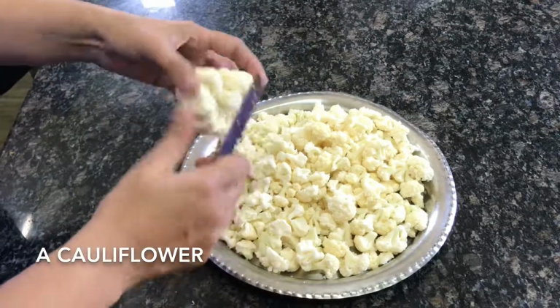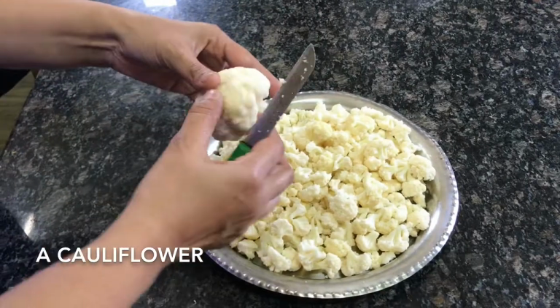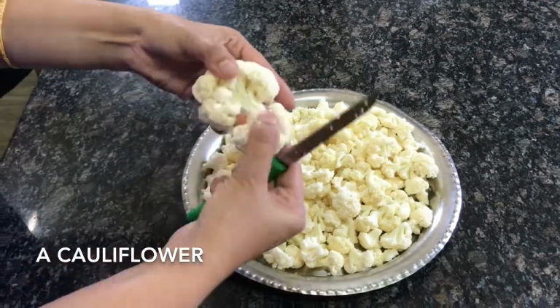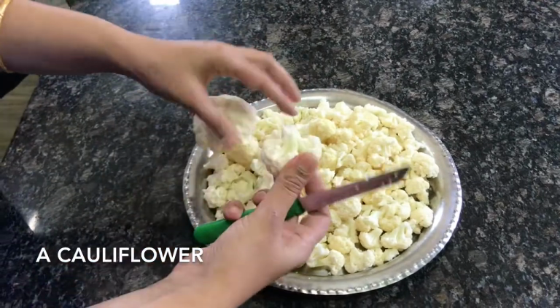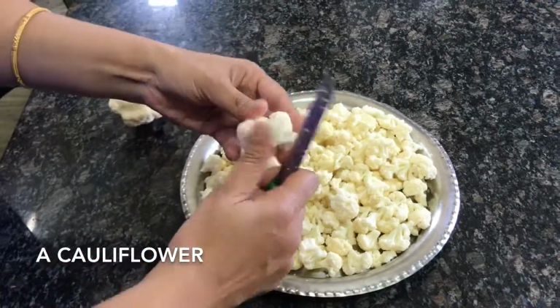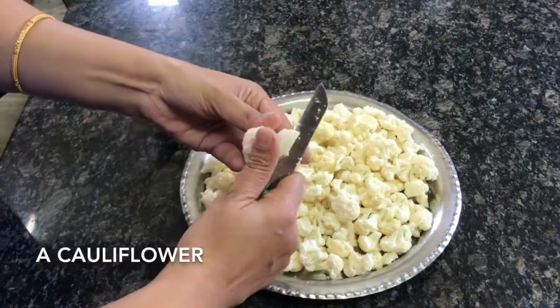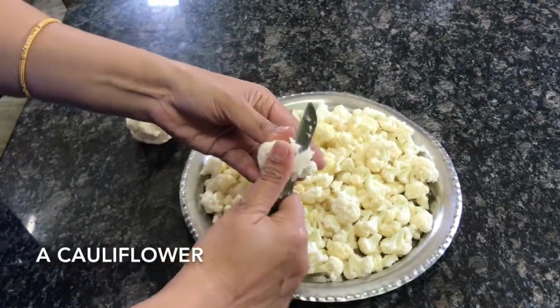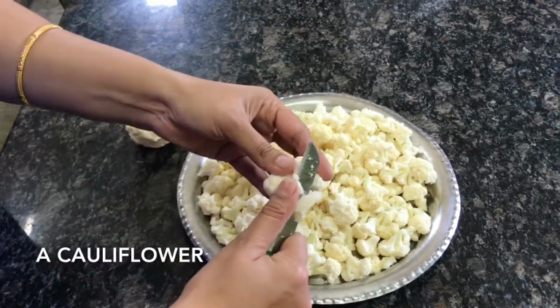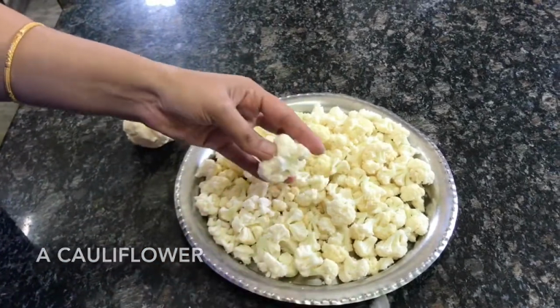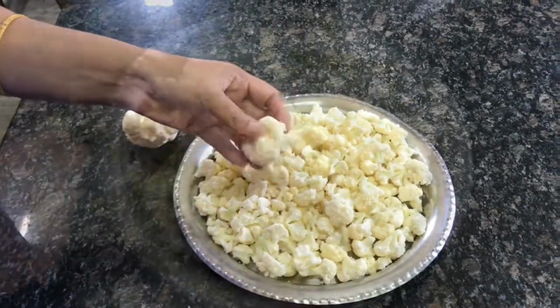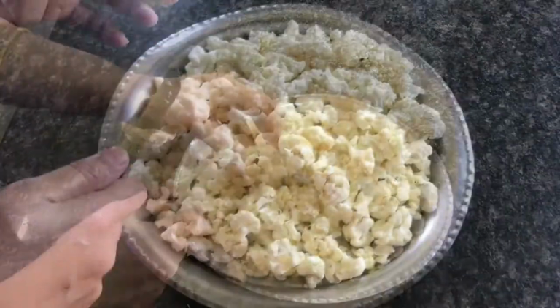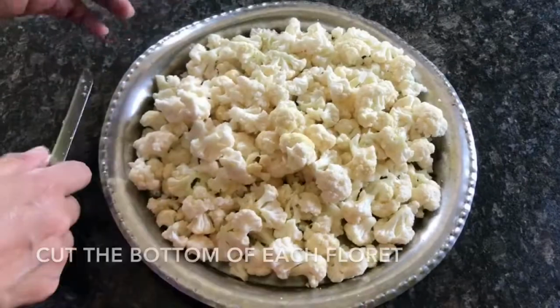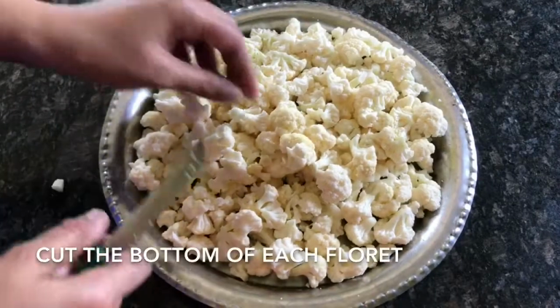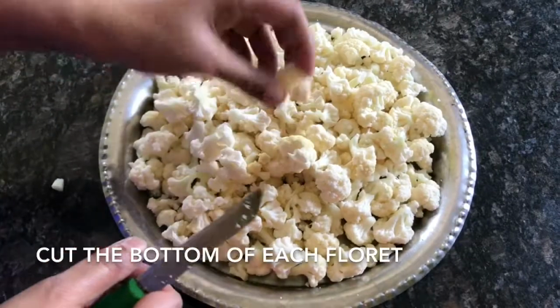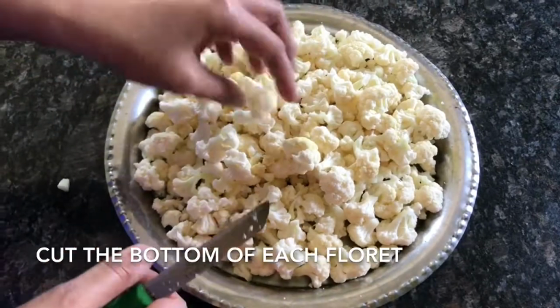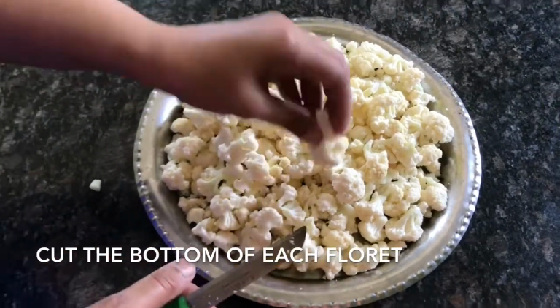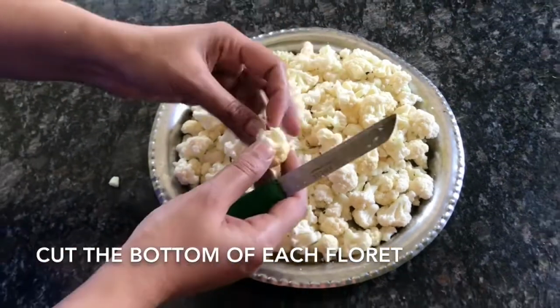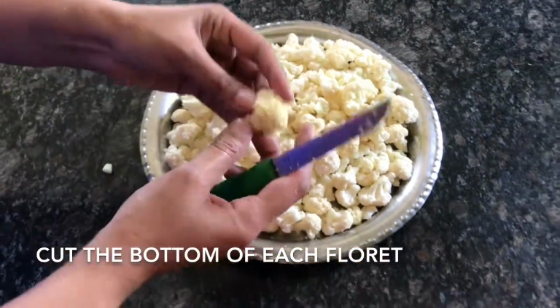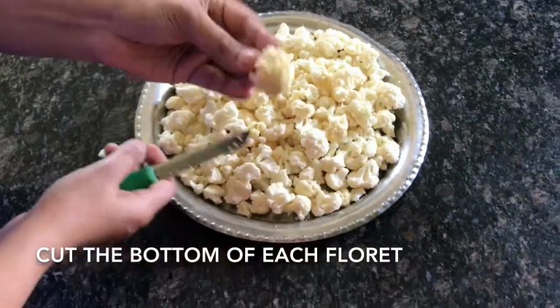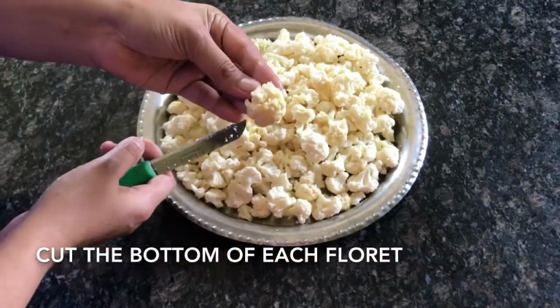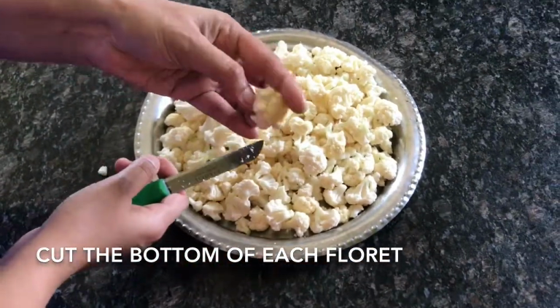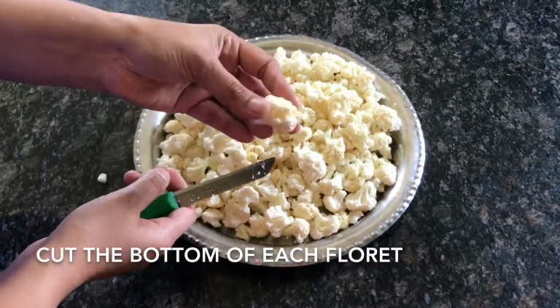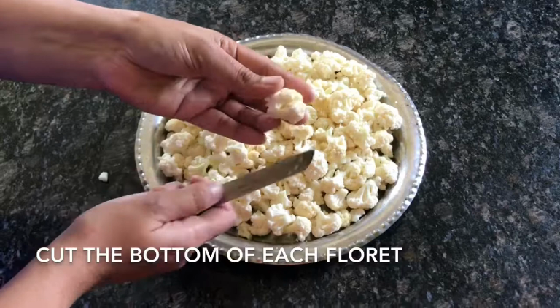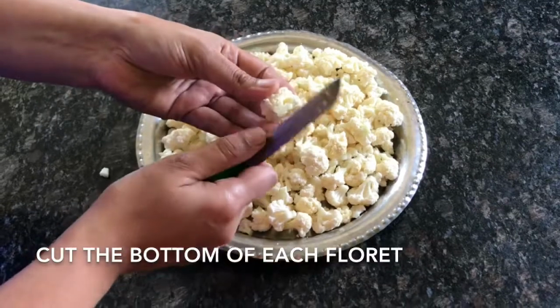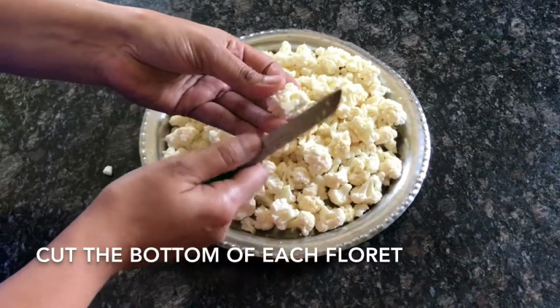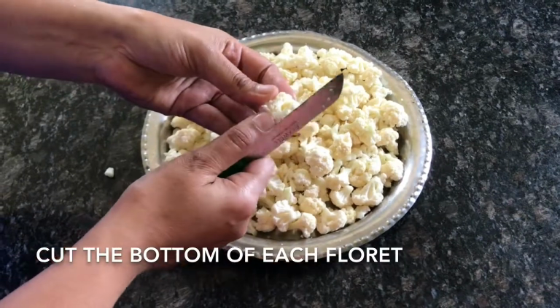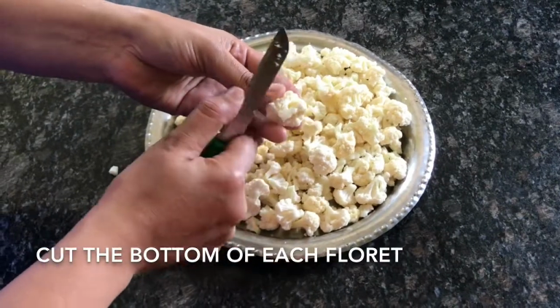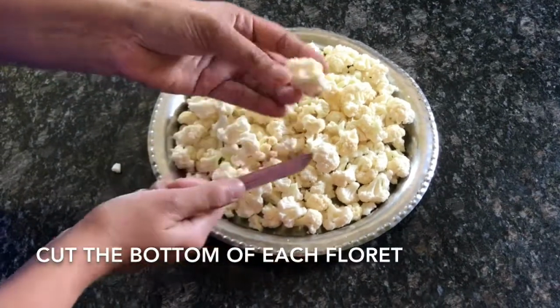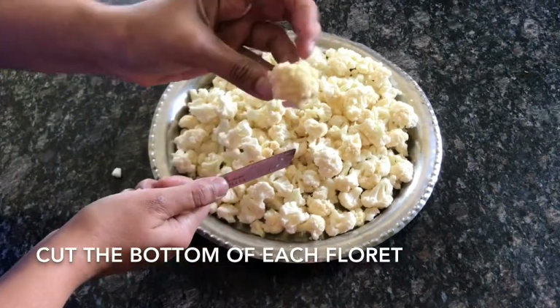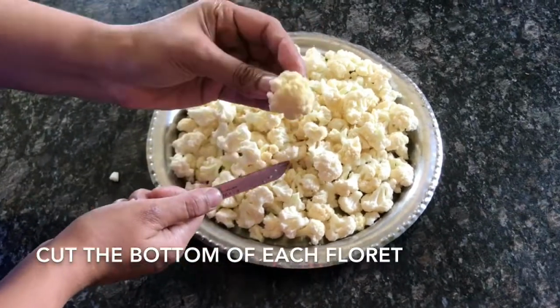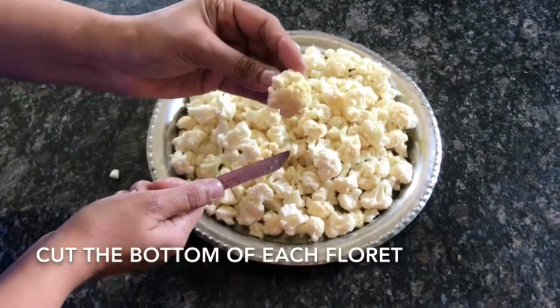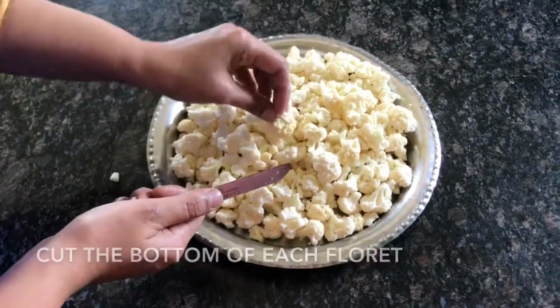Start by cutting the cauliflower into florets. It is better to remove the bottom portion of each floret because it is a little thicker. Once the cutting is done, boil some water in a pan.